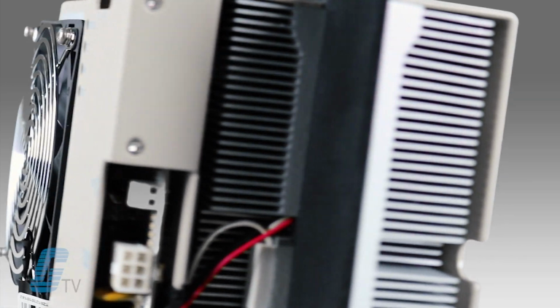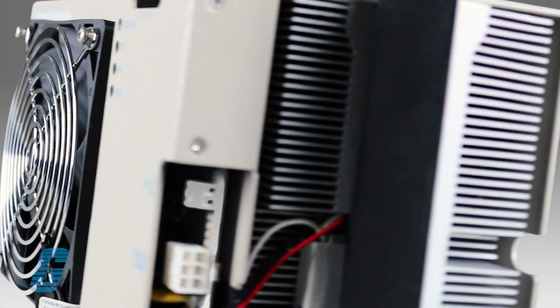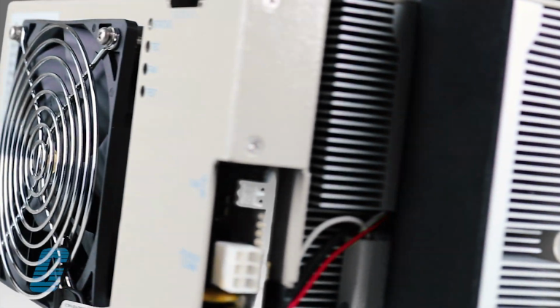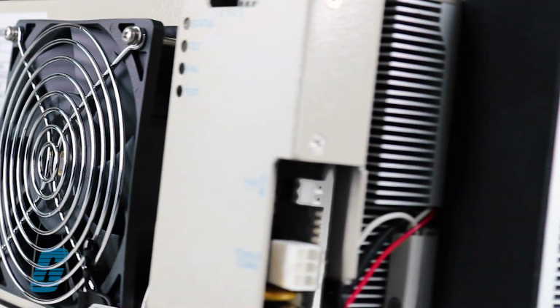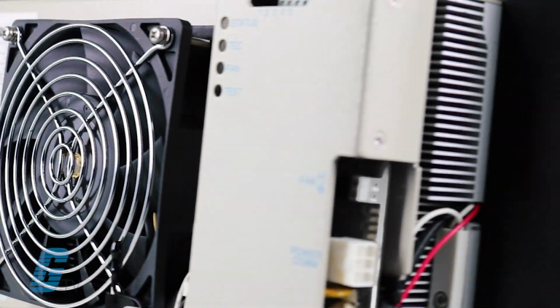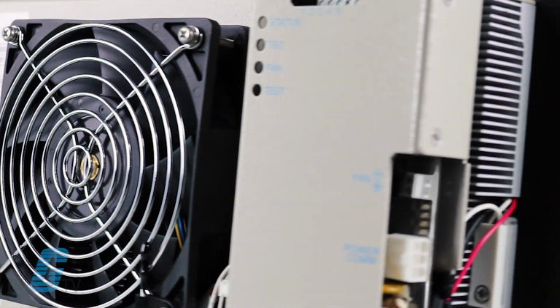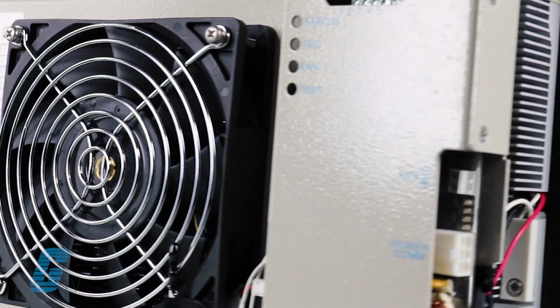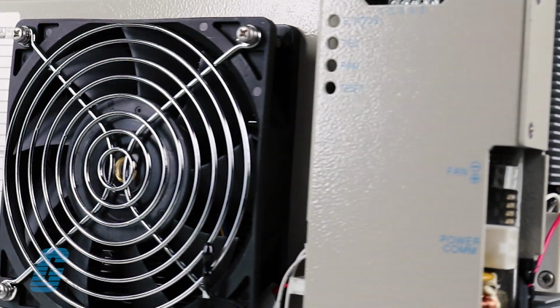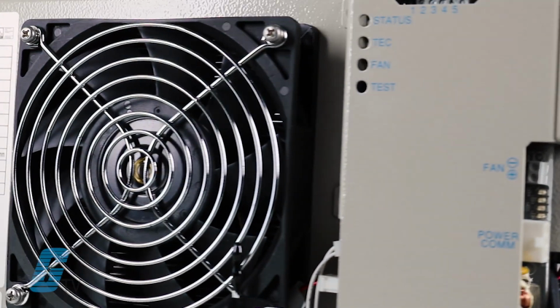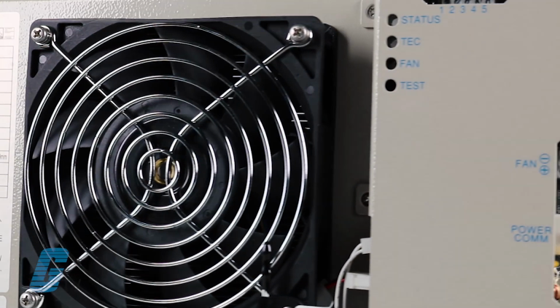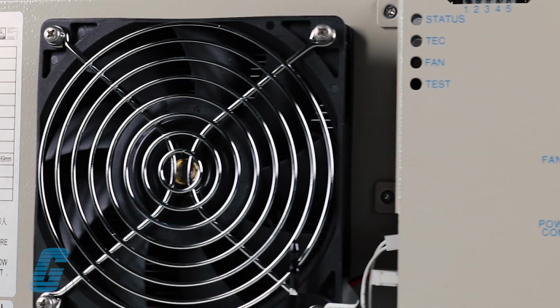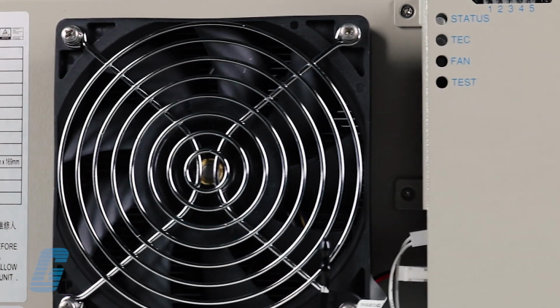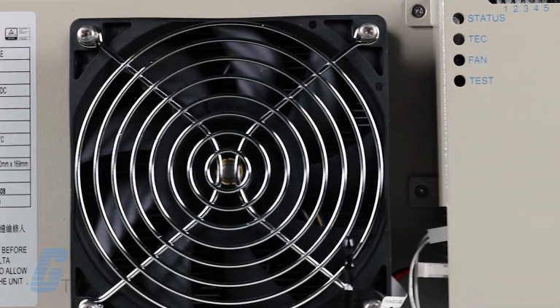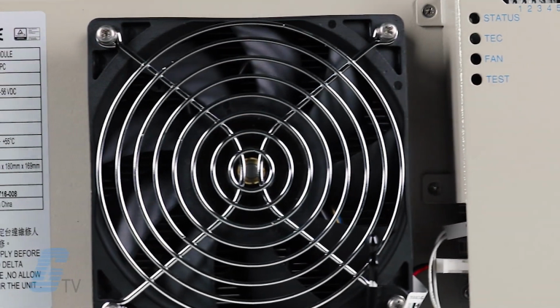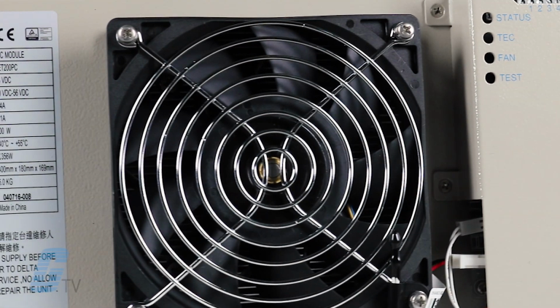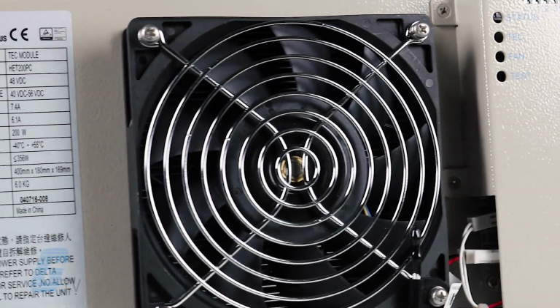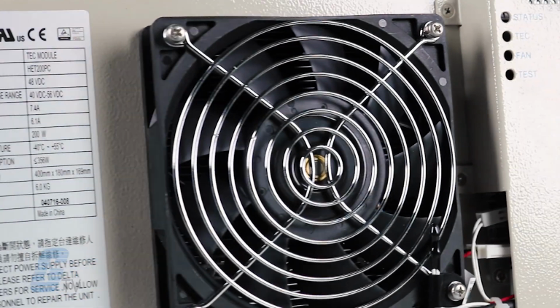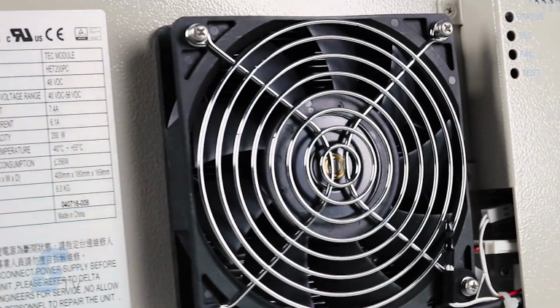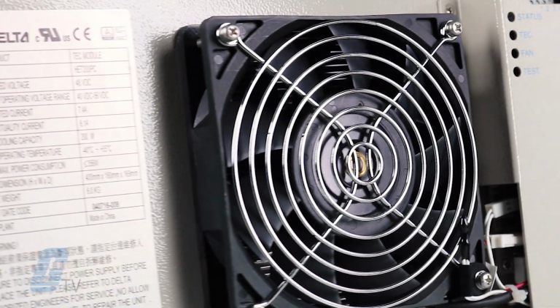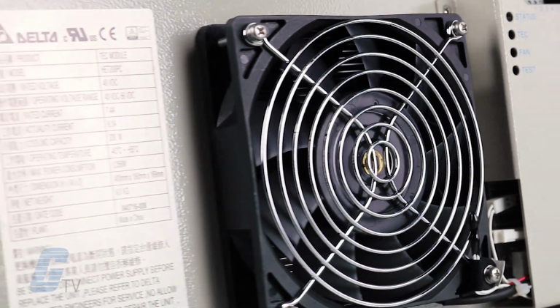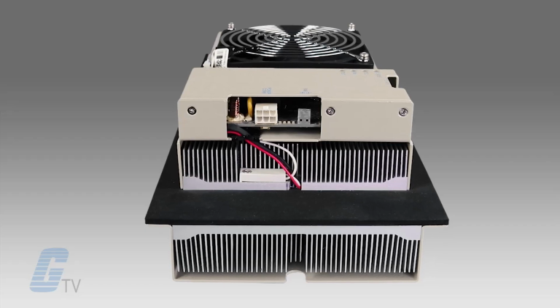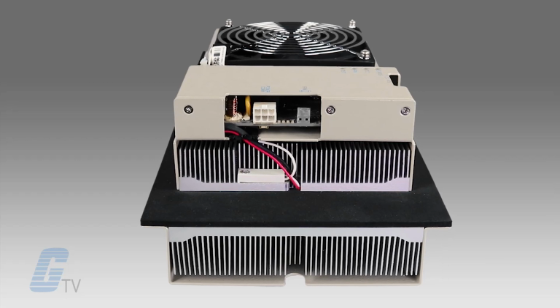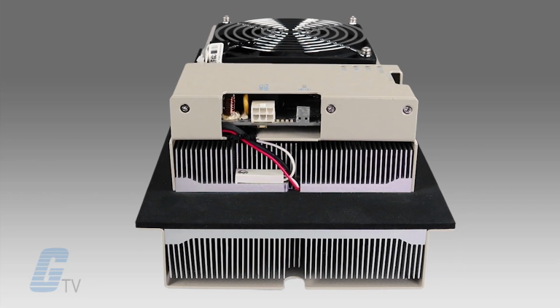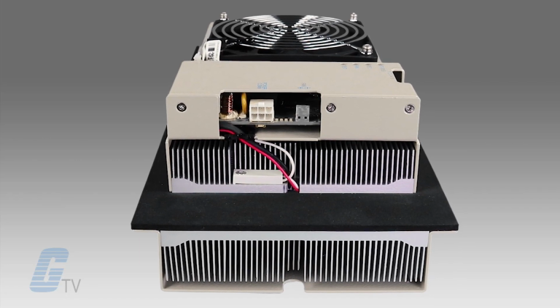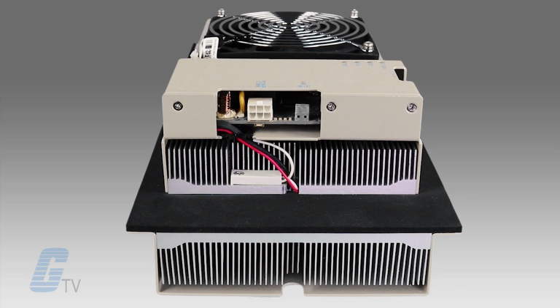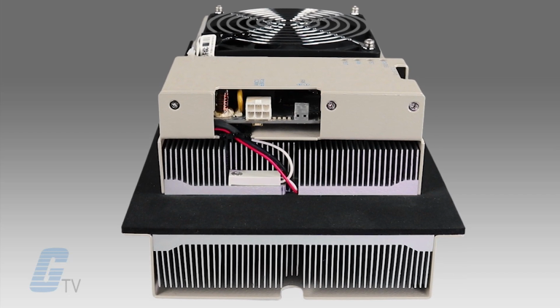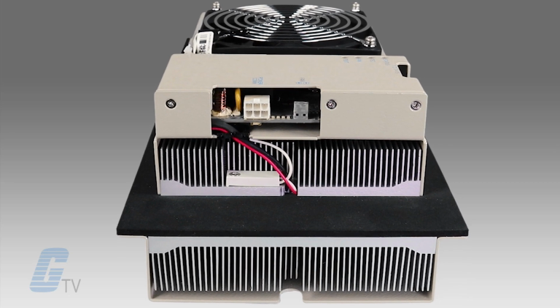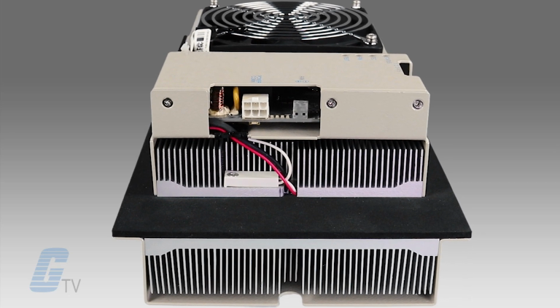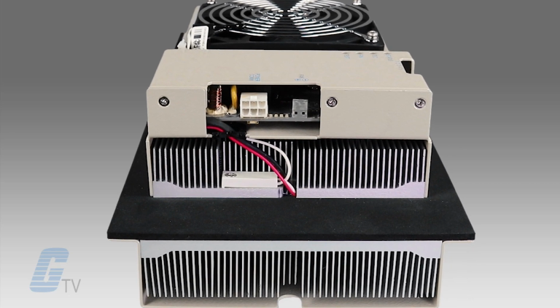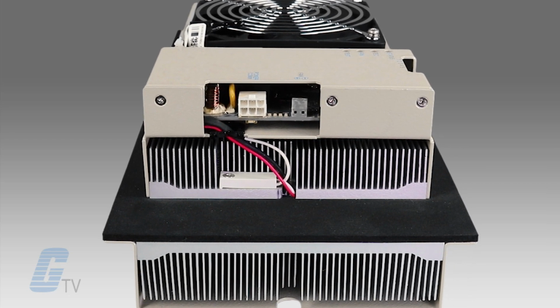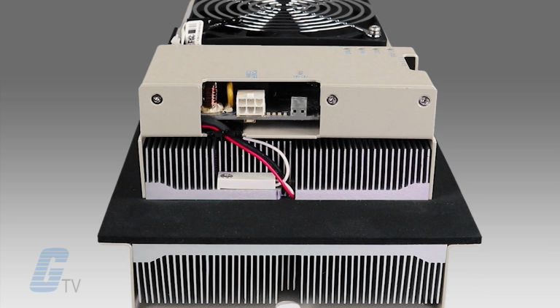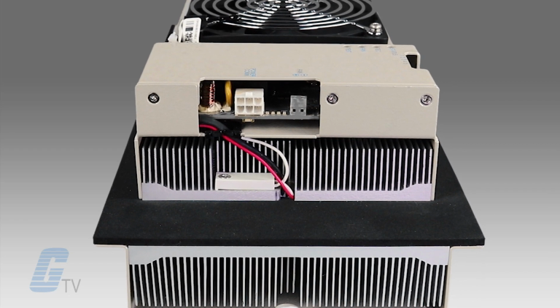DC brushless fans and heat sinks which transfer heat from one side of the device to the other when voltage is applied. This allows a cooling effect to be achieved without the need for refrigerant or a compressor.